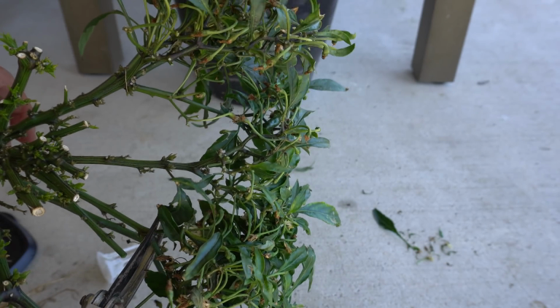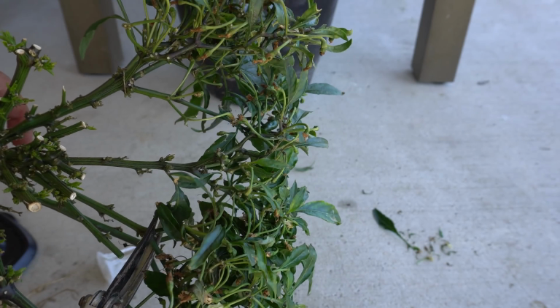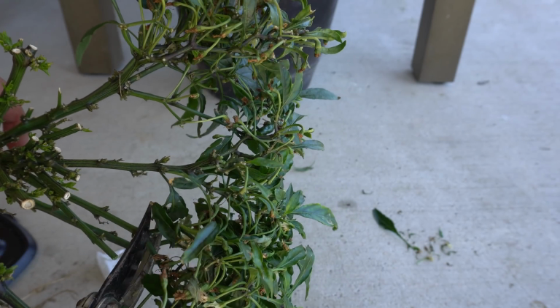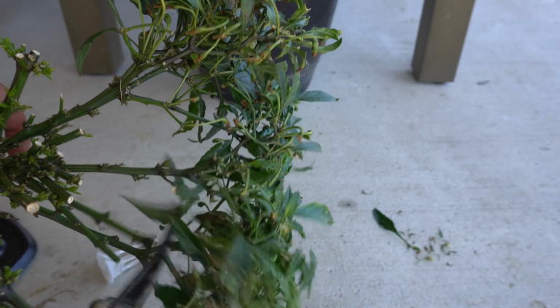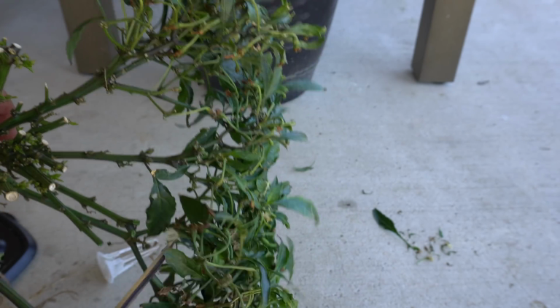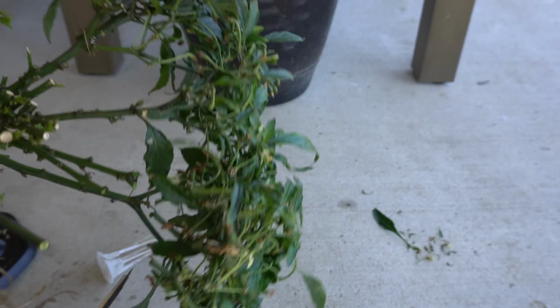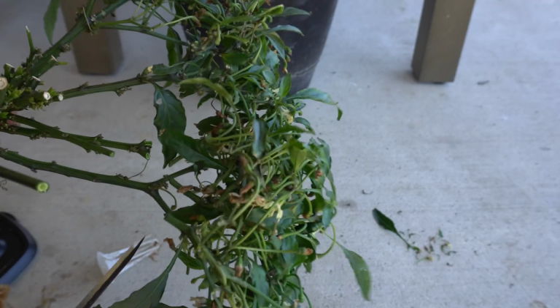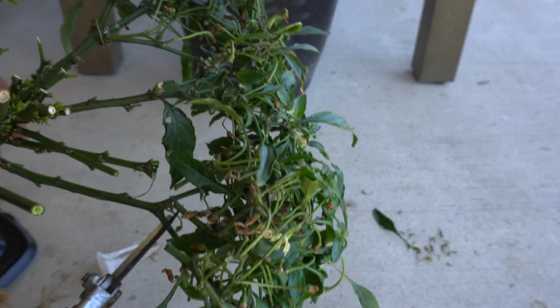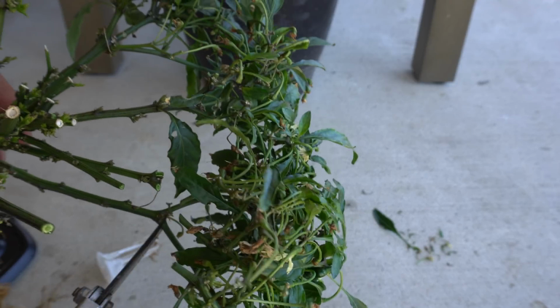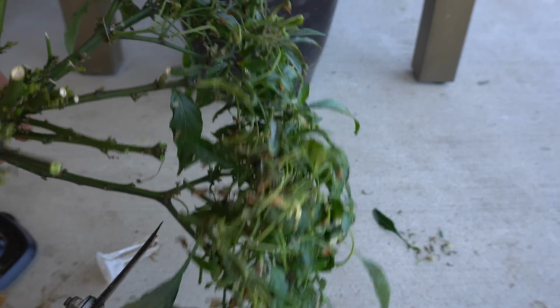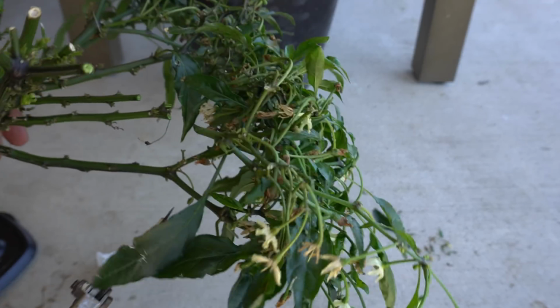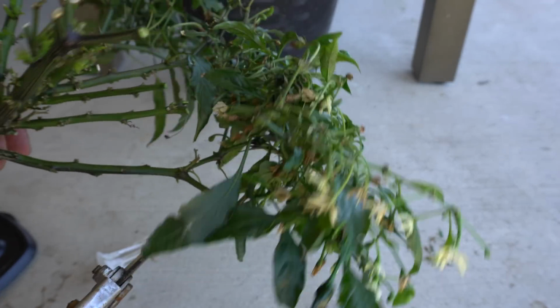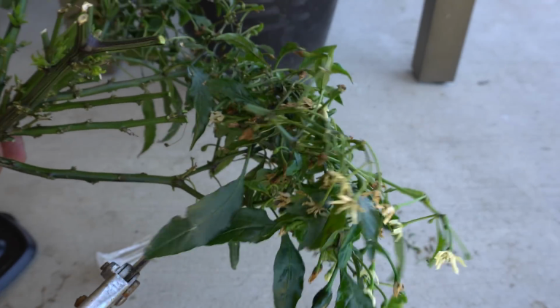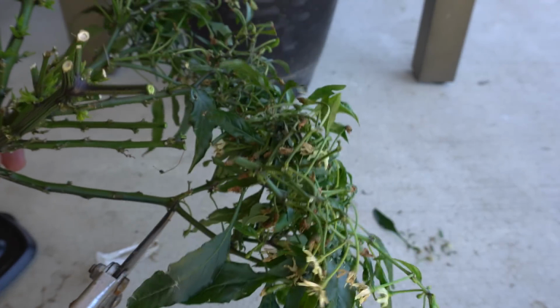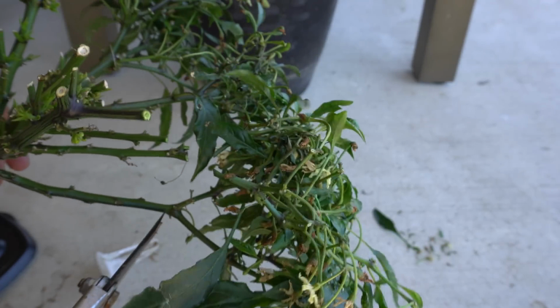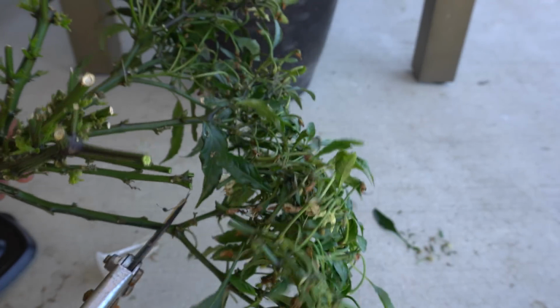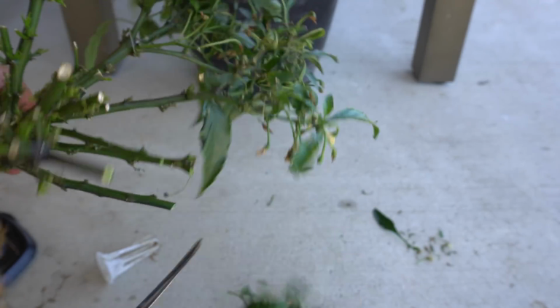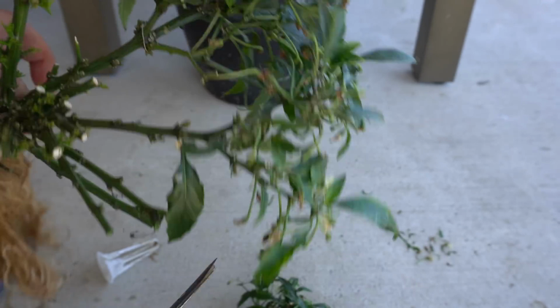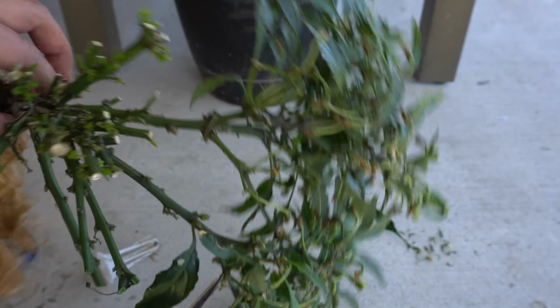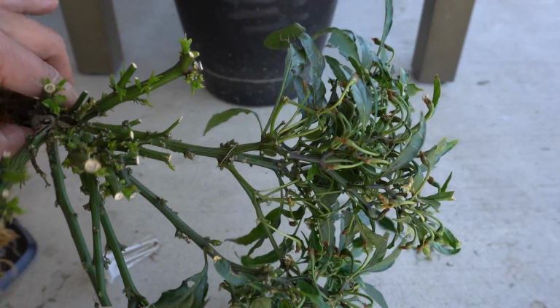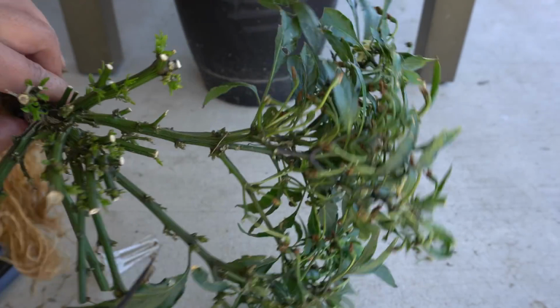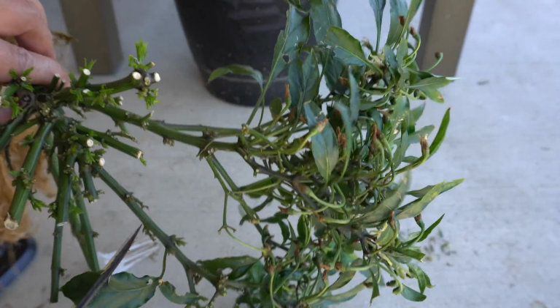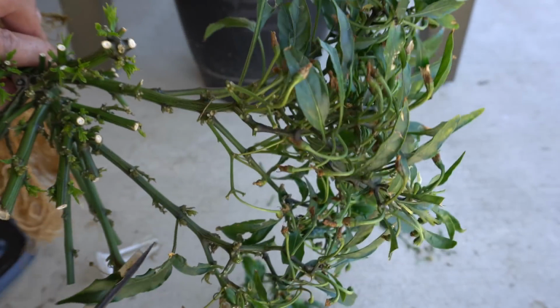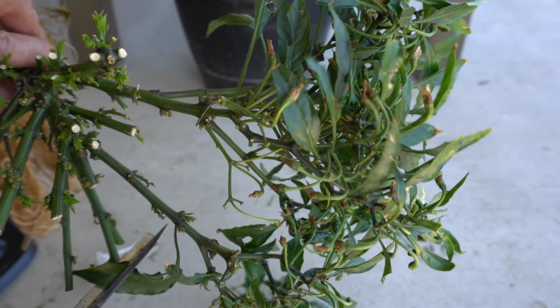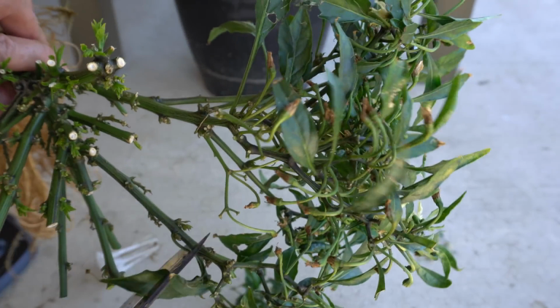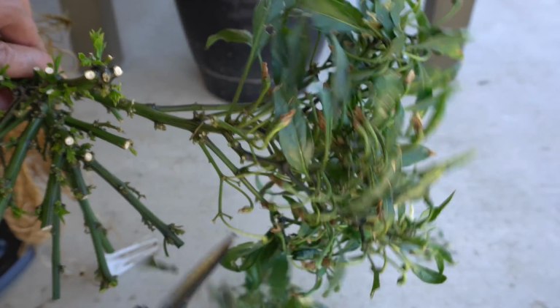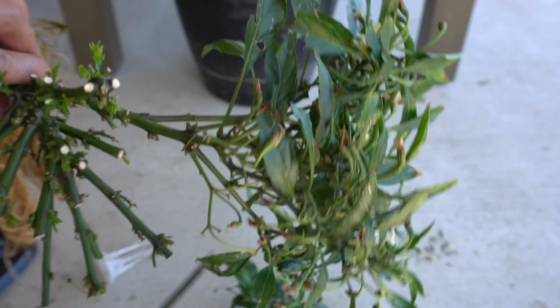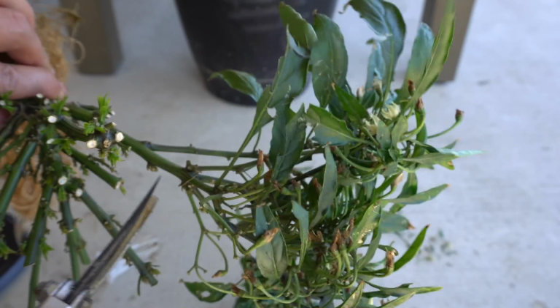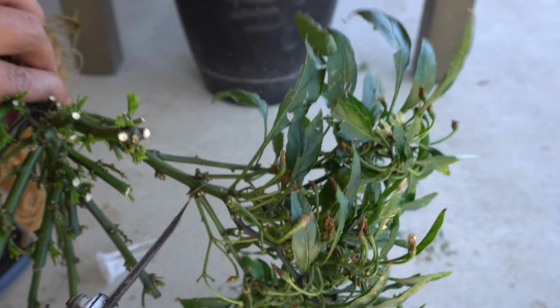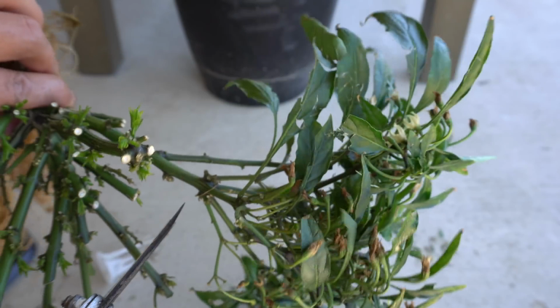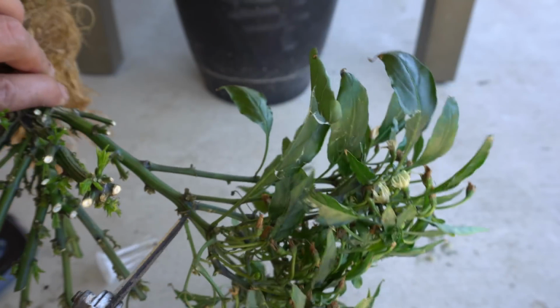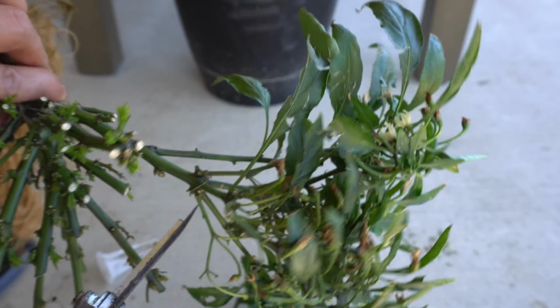You don't have to do this, but if you want the plant to kind of start over and produce again, then you should try this.